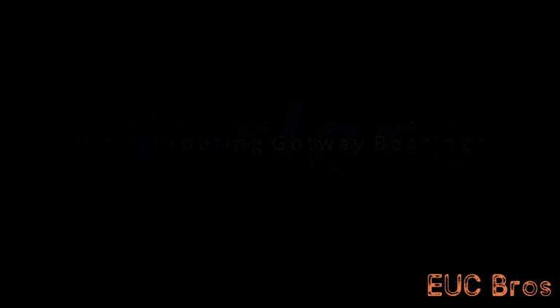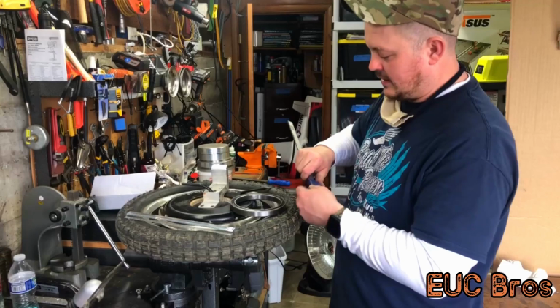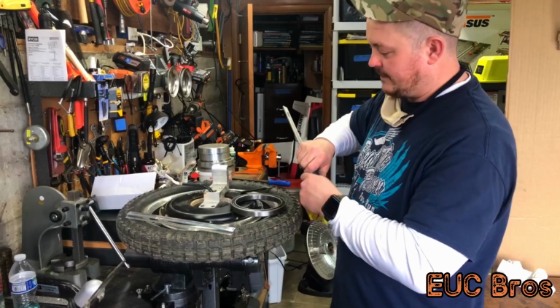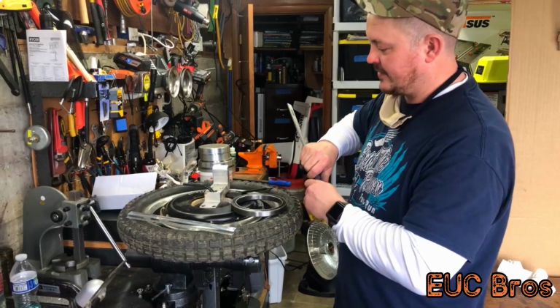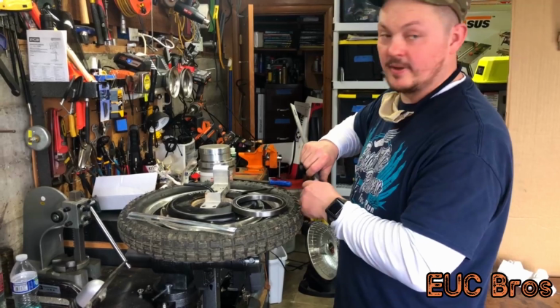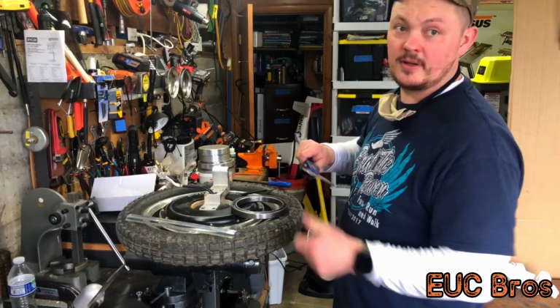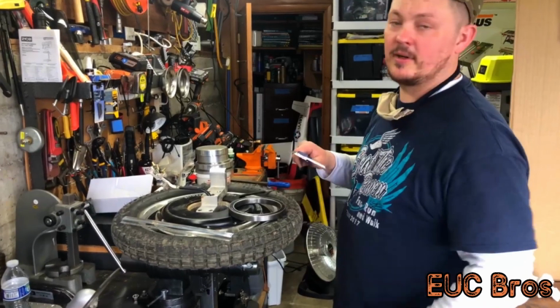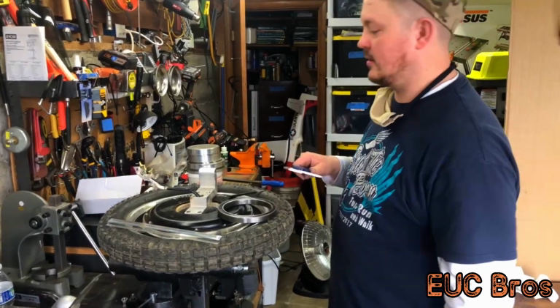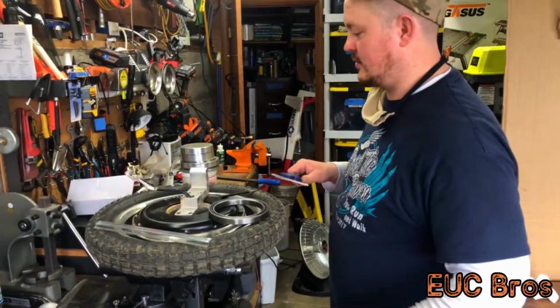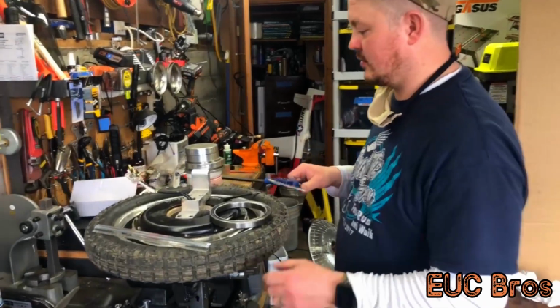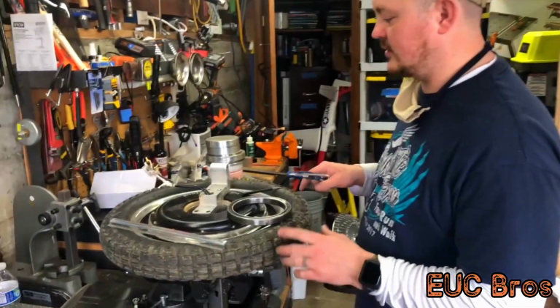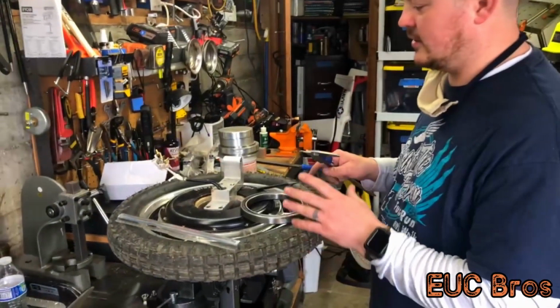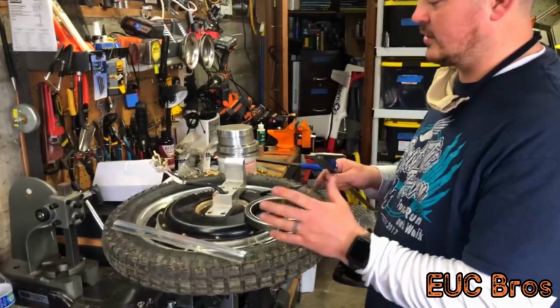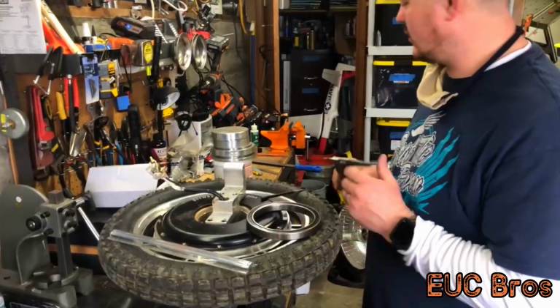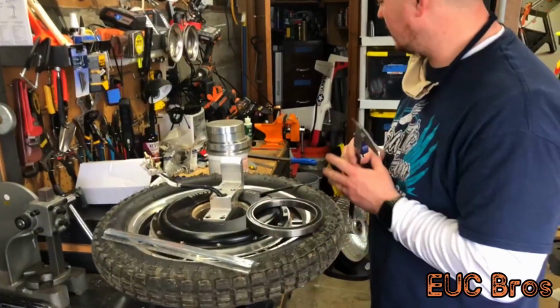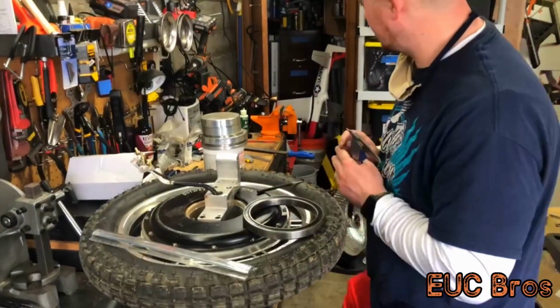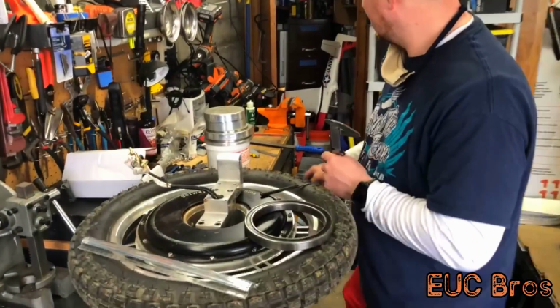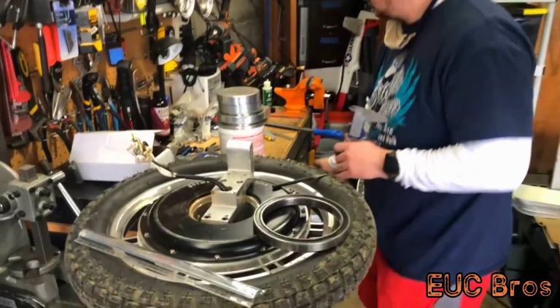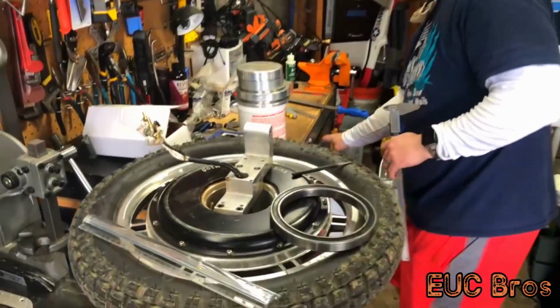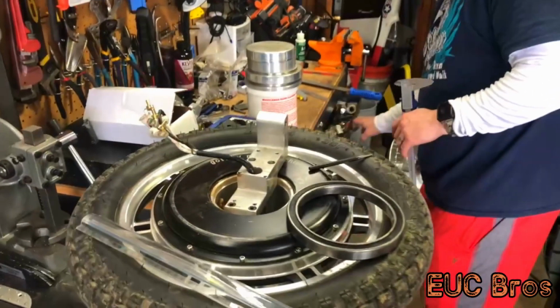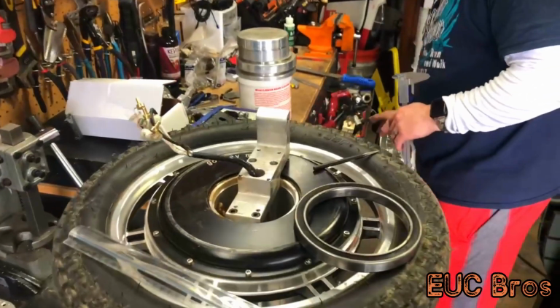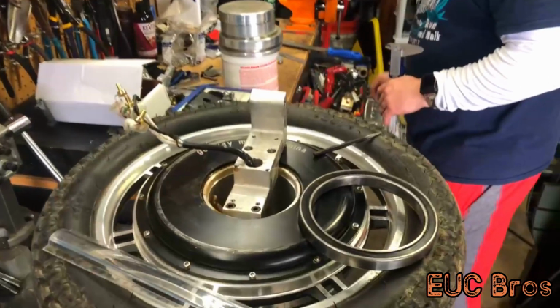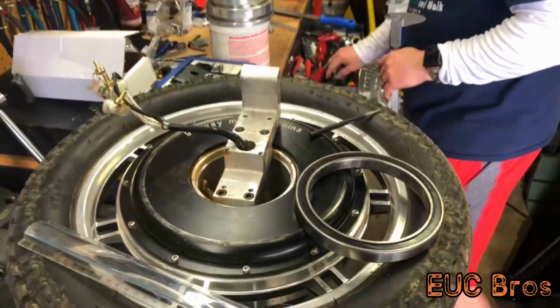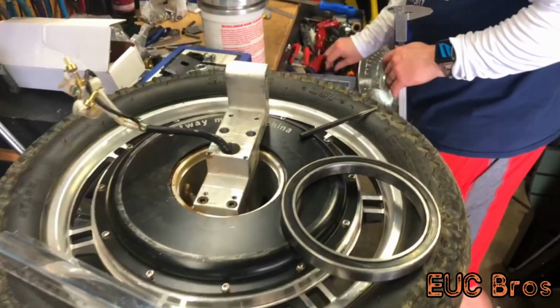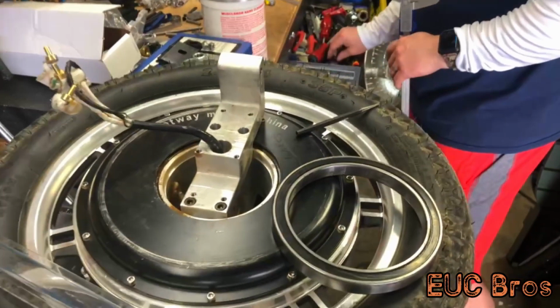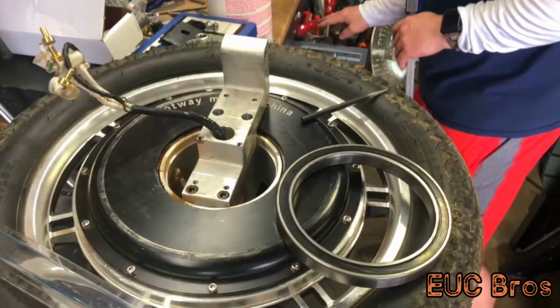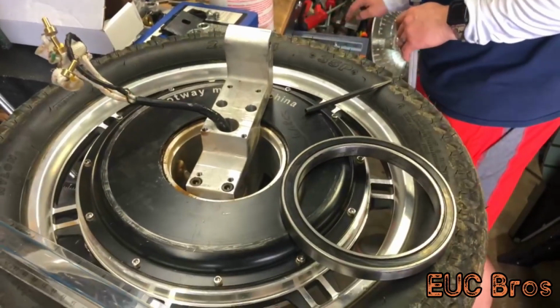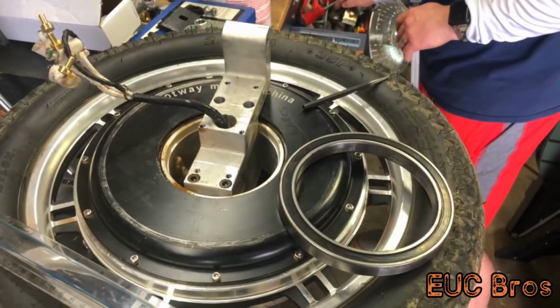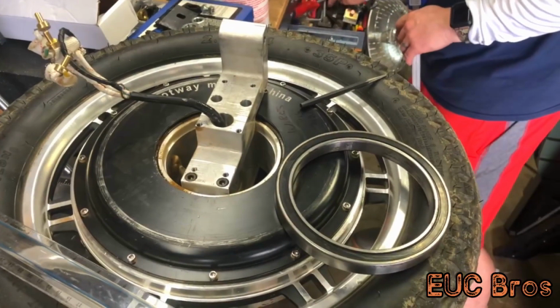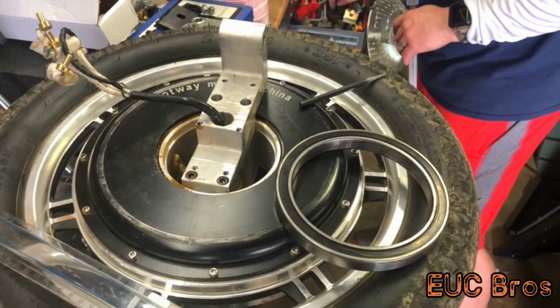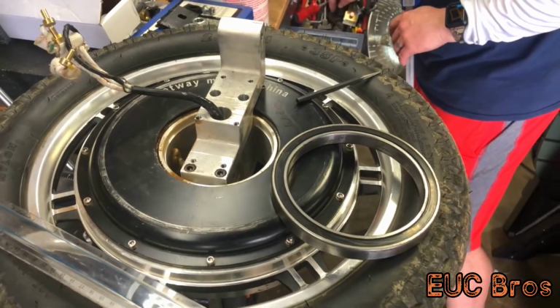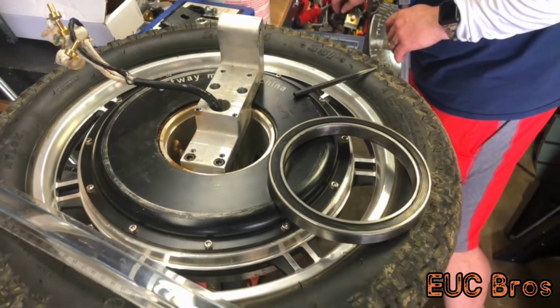Alright, so here we go. We're going to drill the holes in the motor cover without having to disassemble the motor.